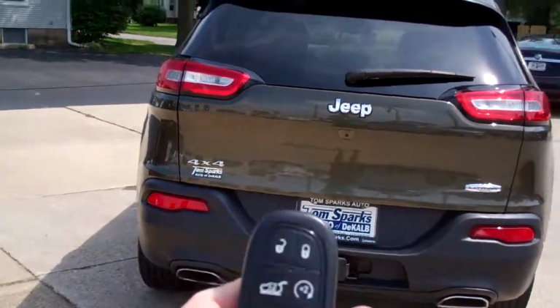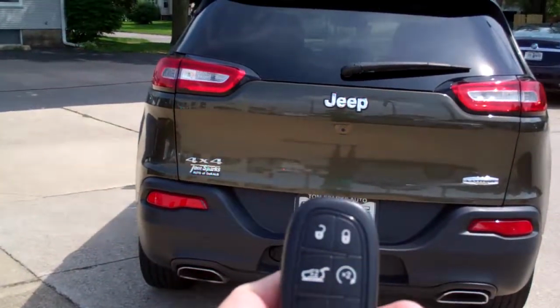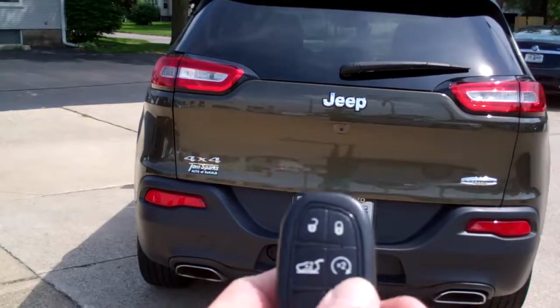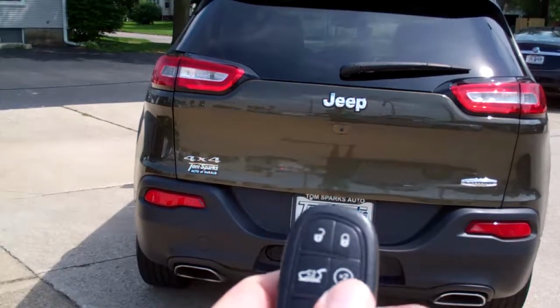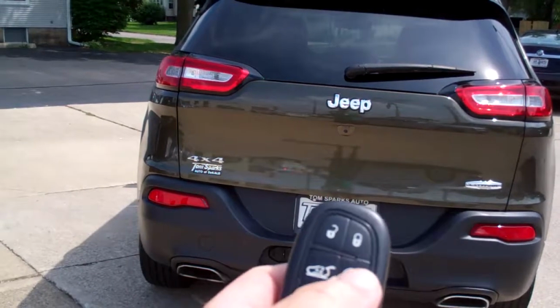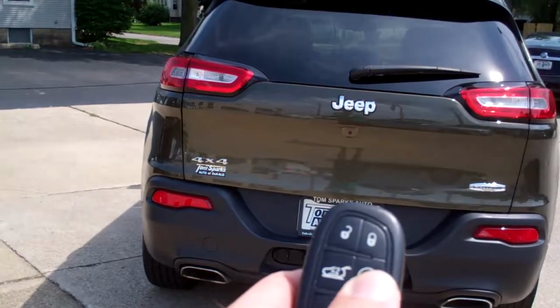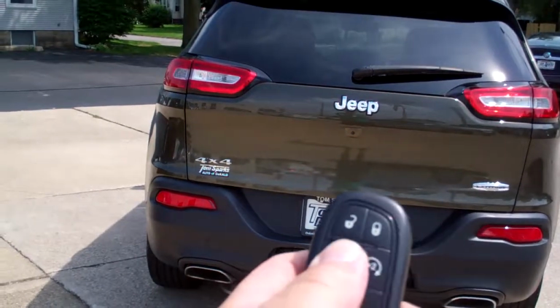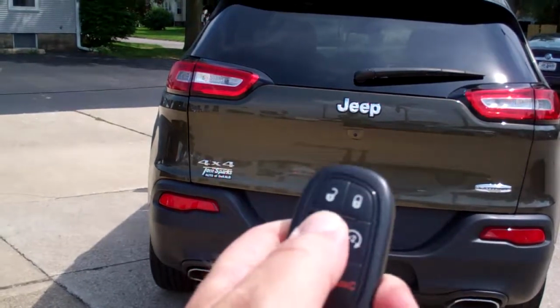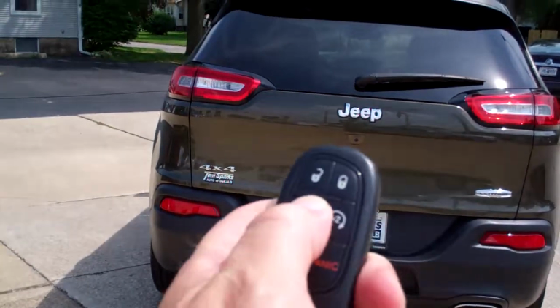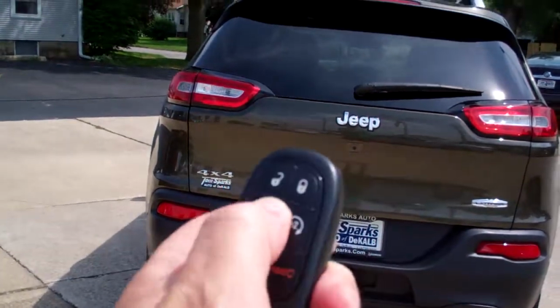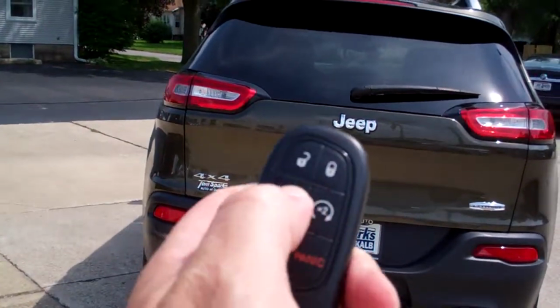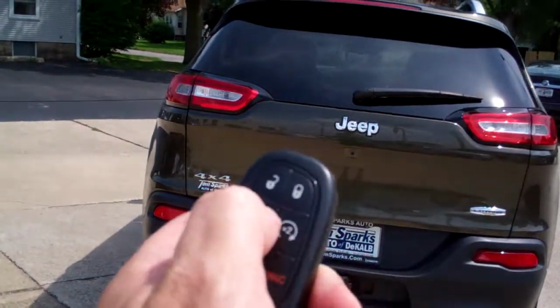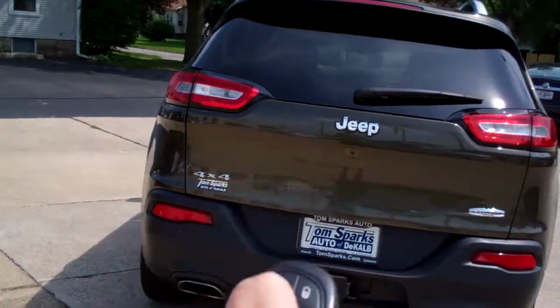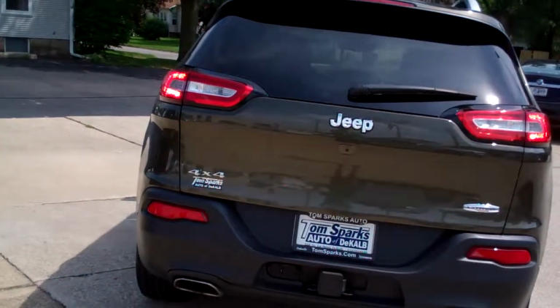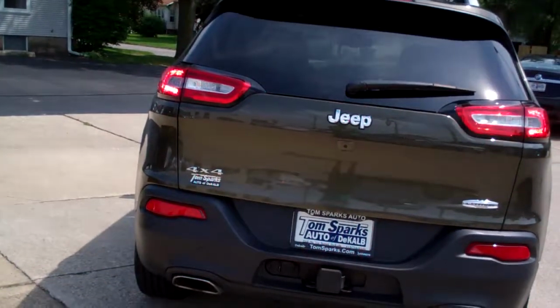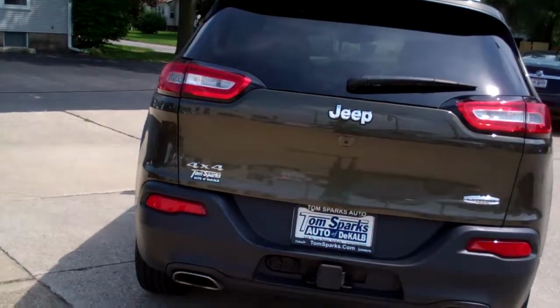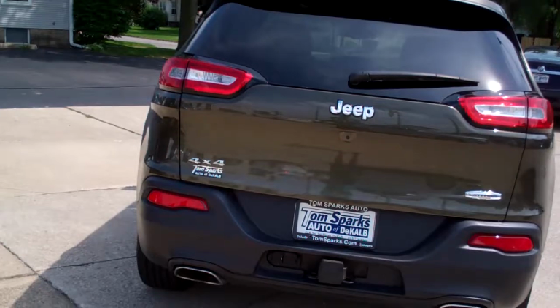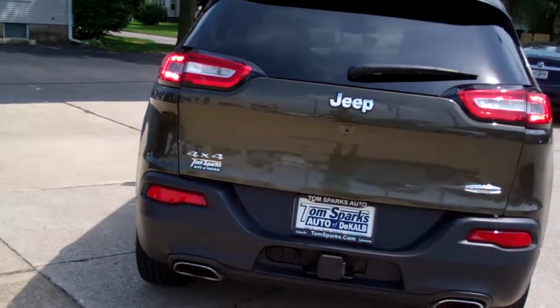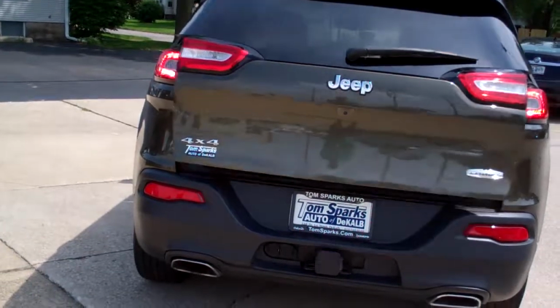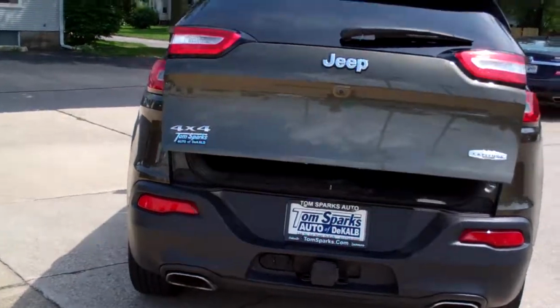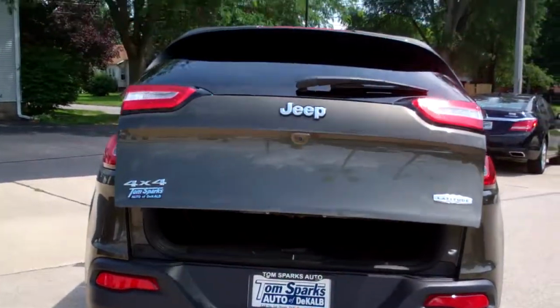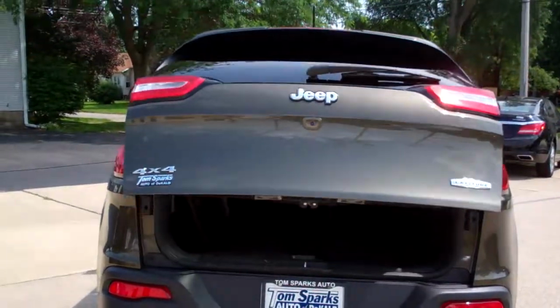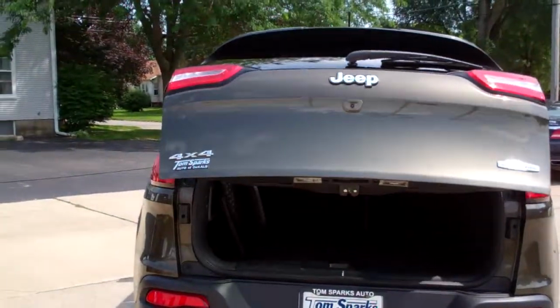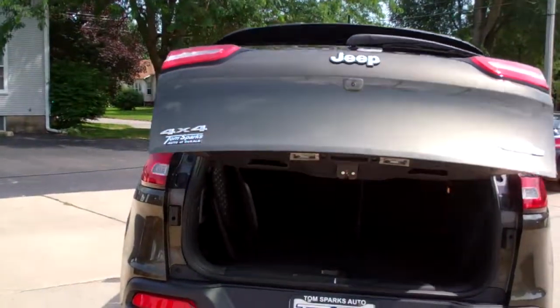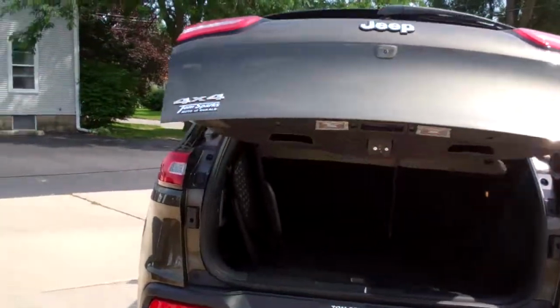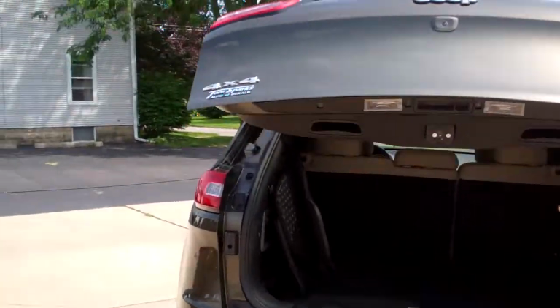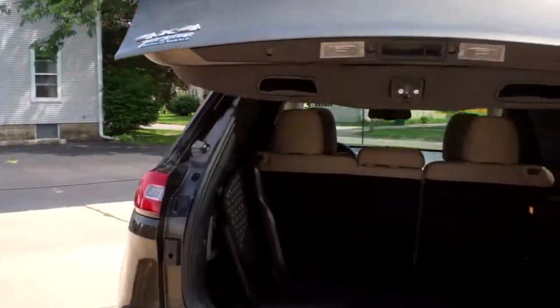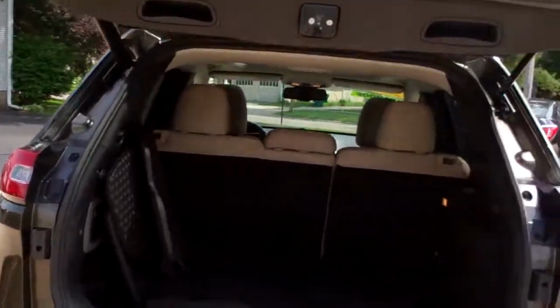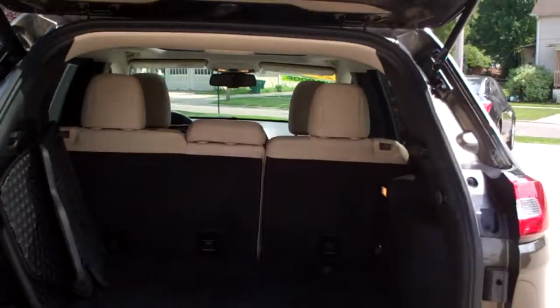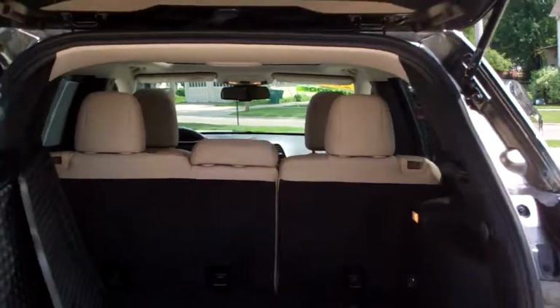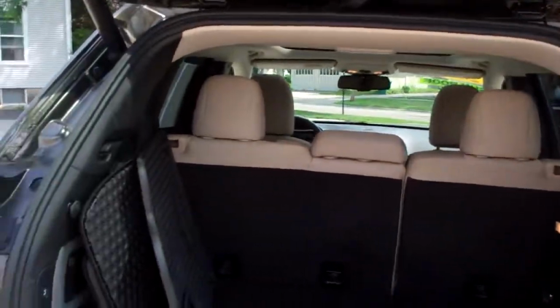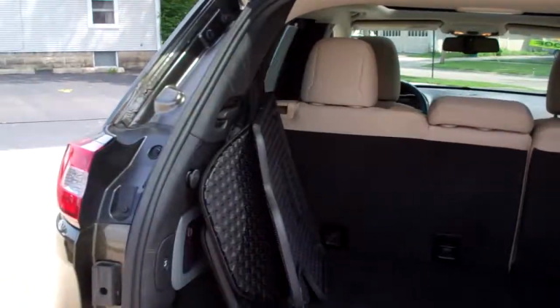We got keyless entry into the car, remote start, and power liftgate. Let's see if I can get that to work. There we go. Nice — easy to get the groceries in or whatever you're carrying.